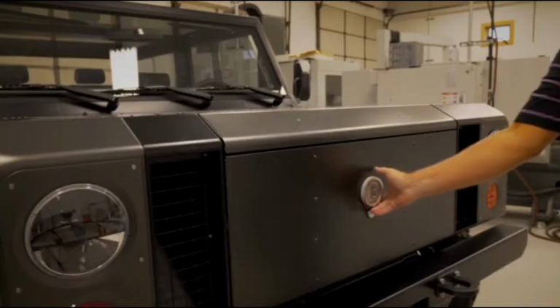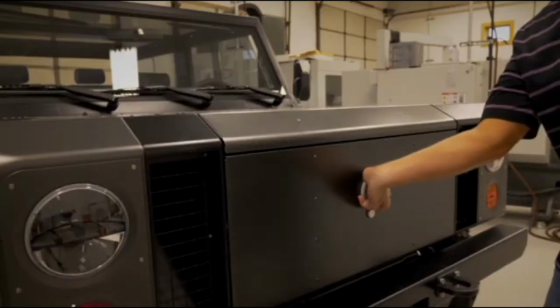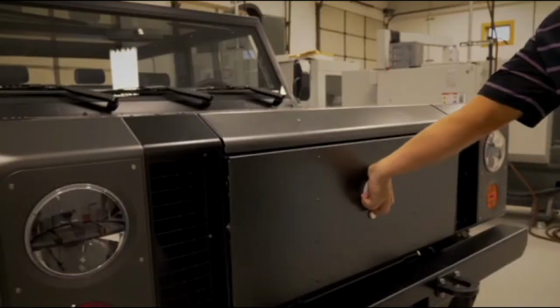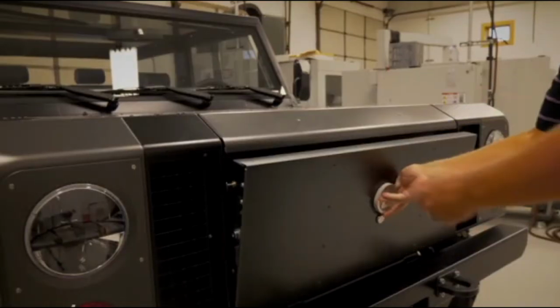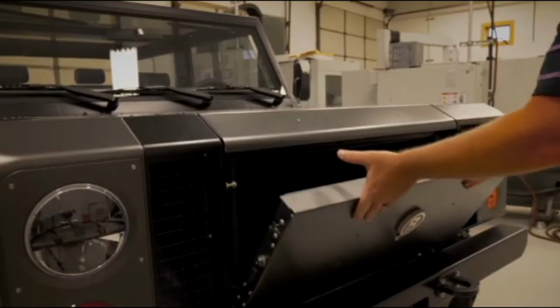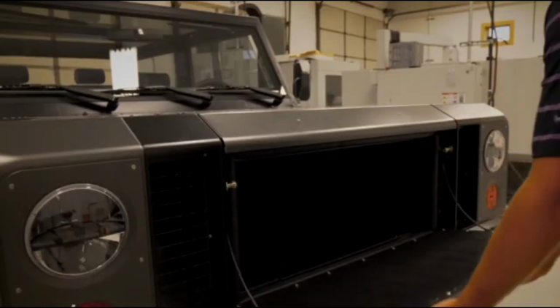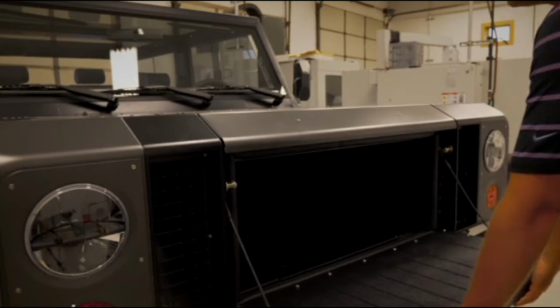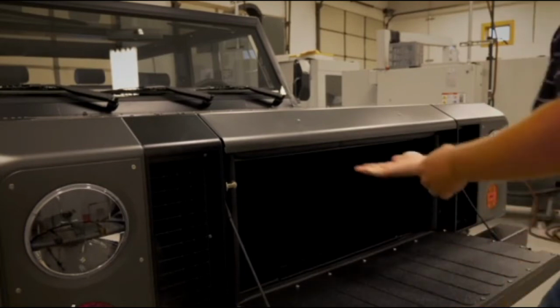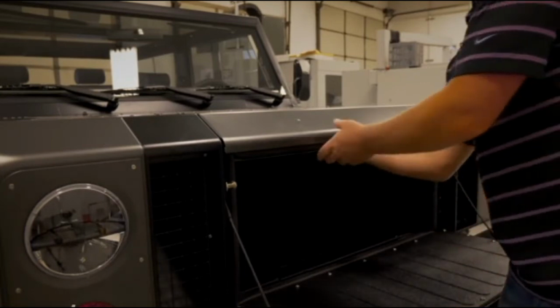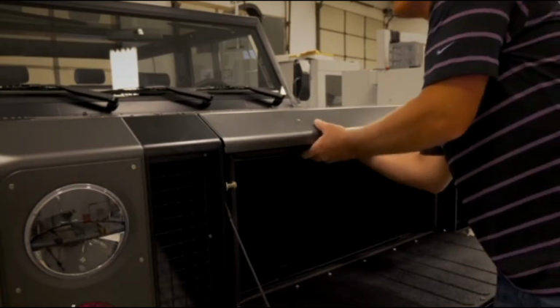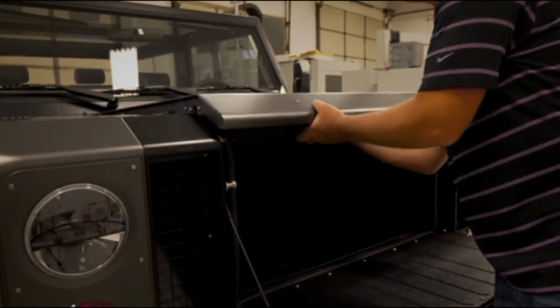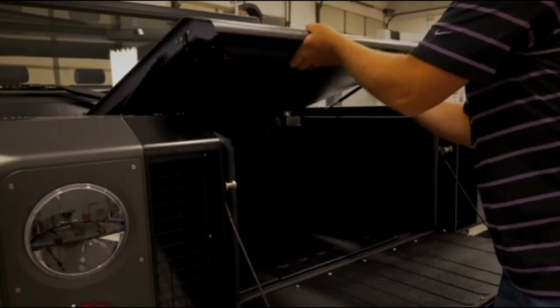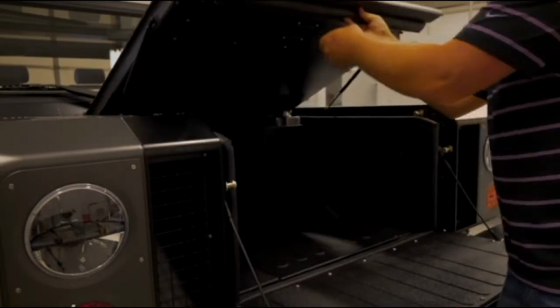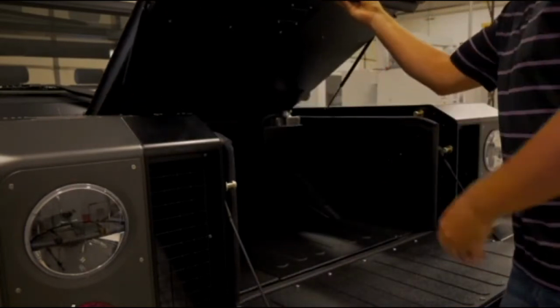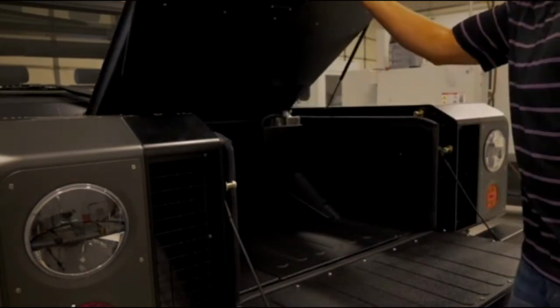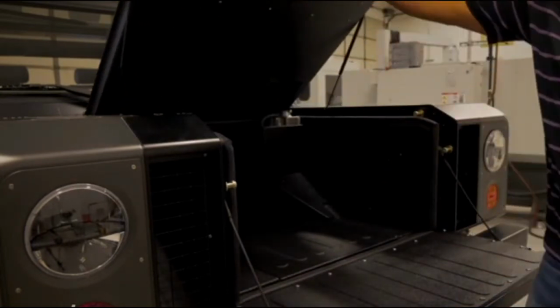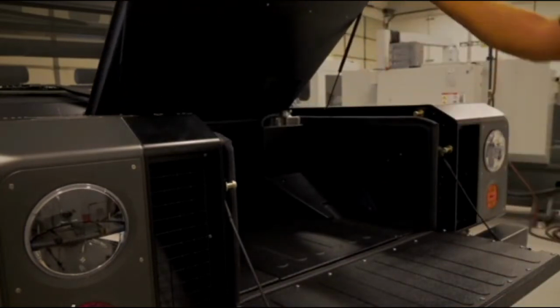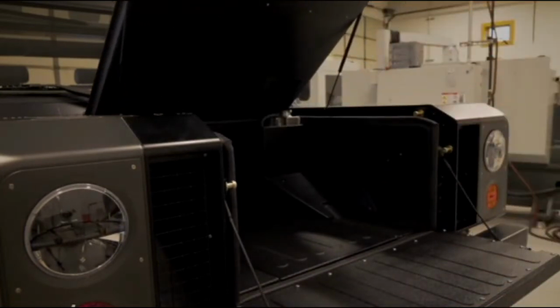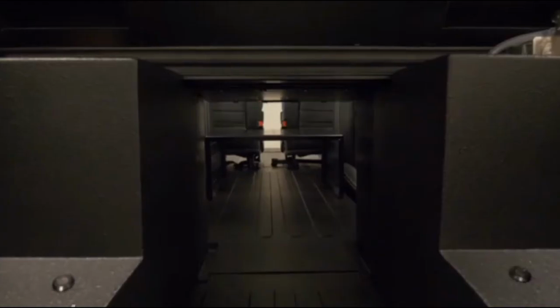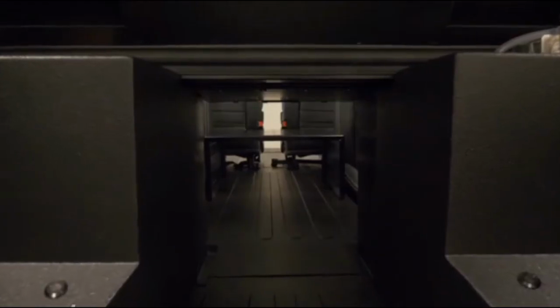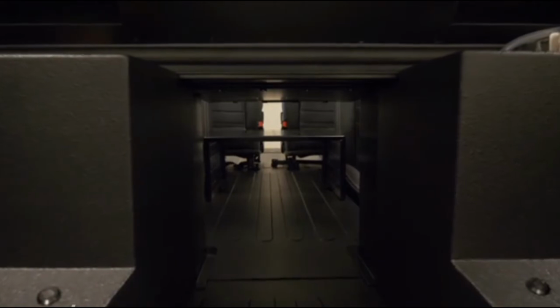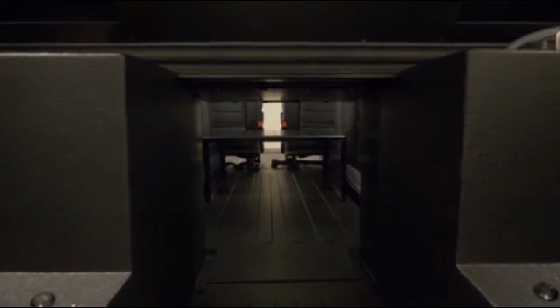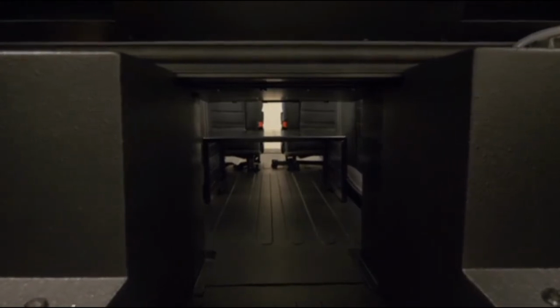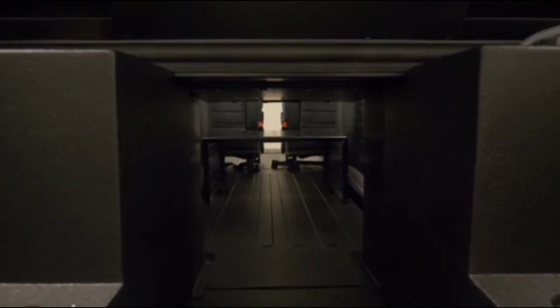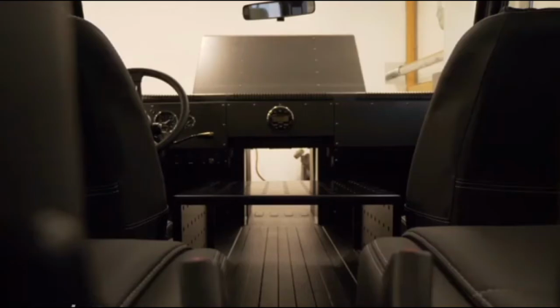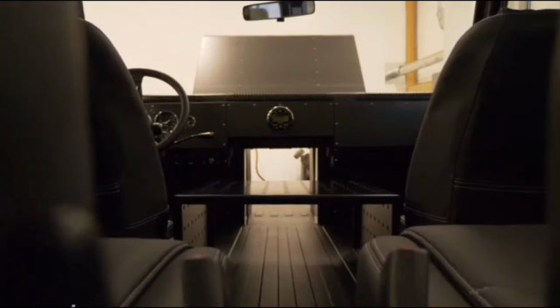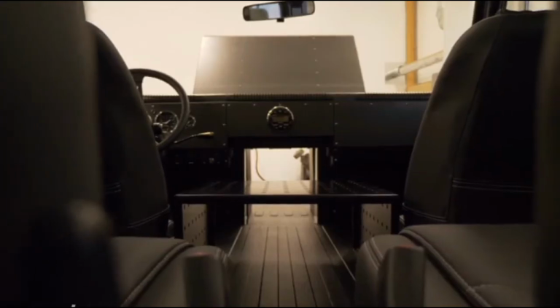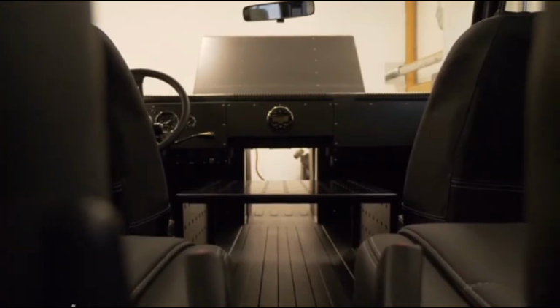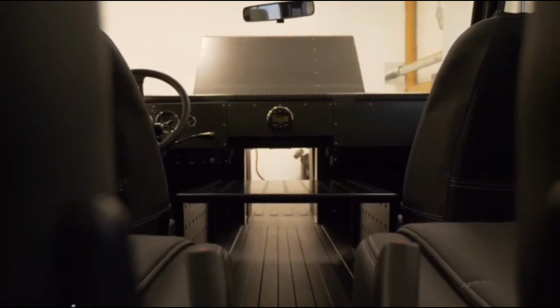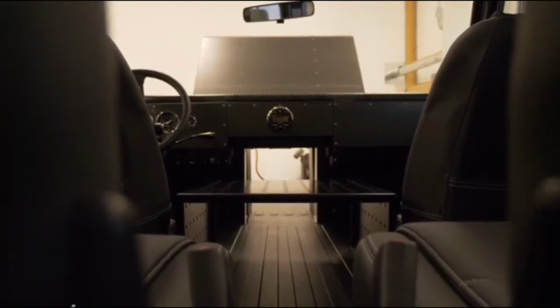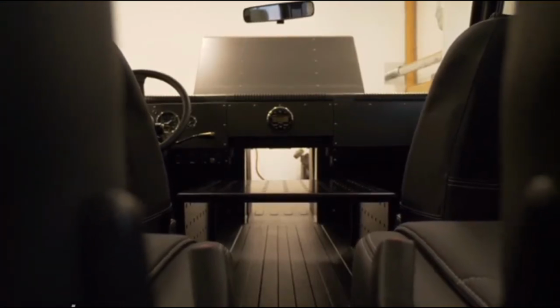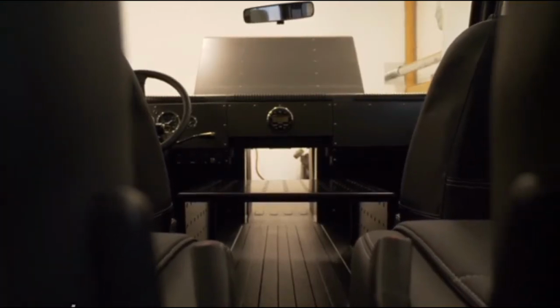With no combustion engine up front, that space is converted to storage complete with a front tailgate. There's a pass-through from the front trunk to the cabin and through the rear tailgate for 12 linear feet of utility.